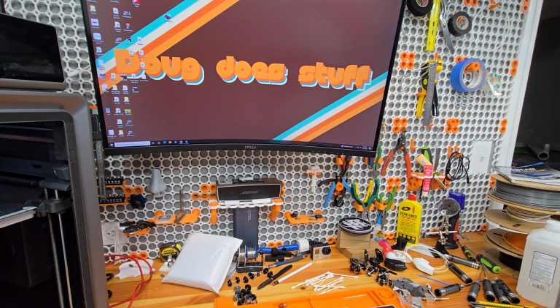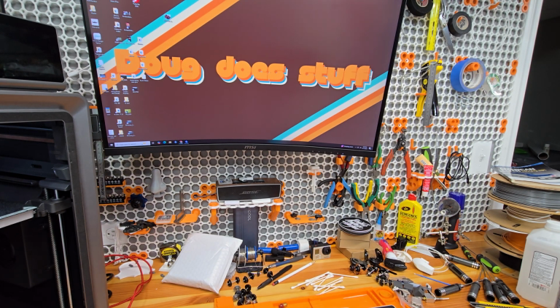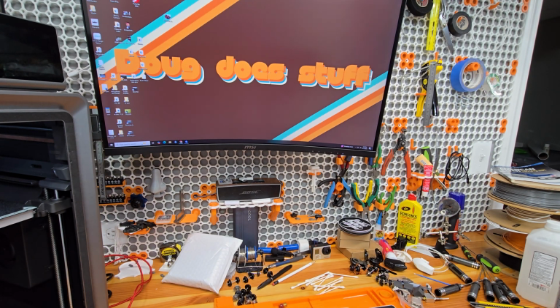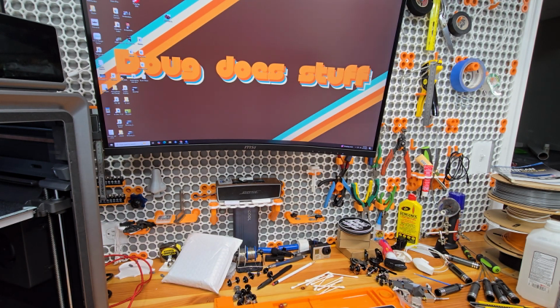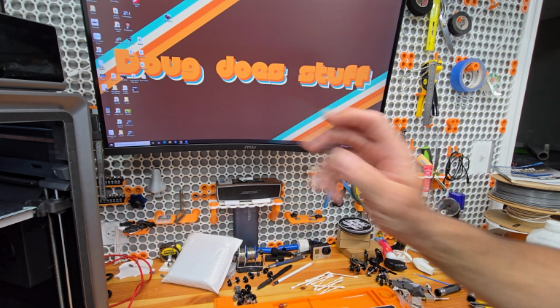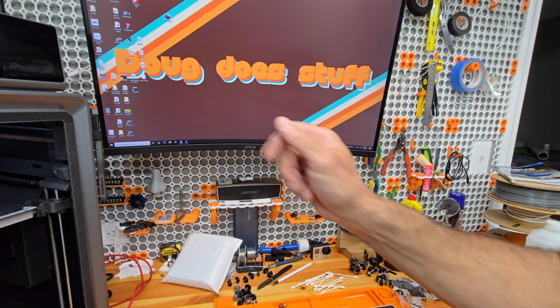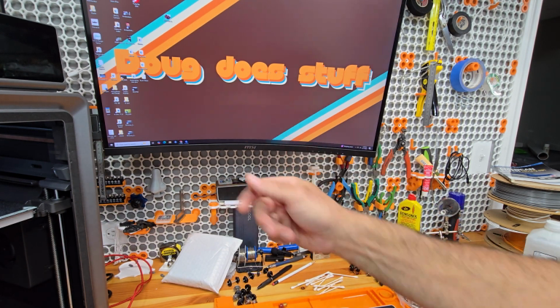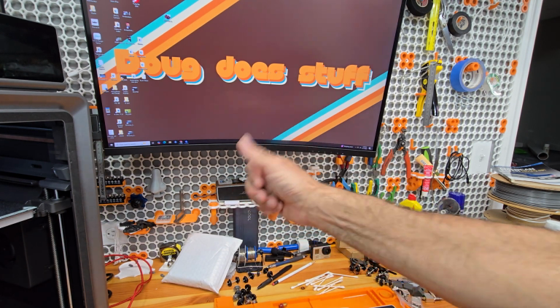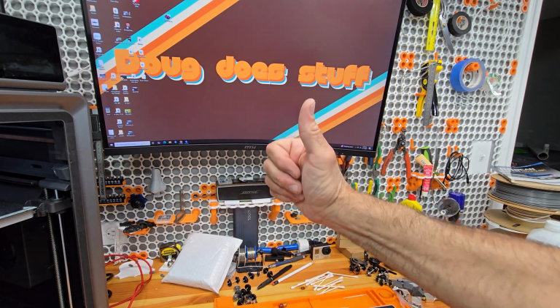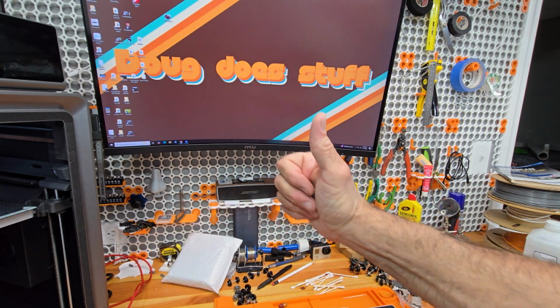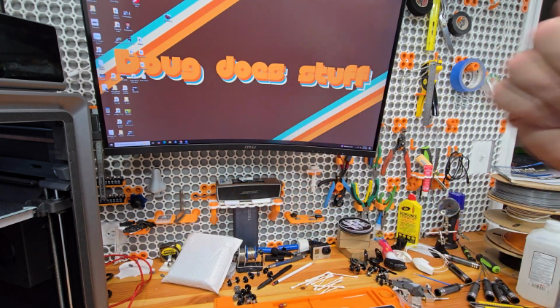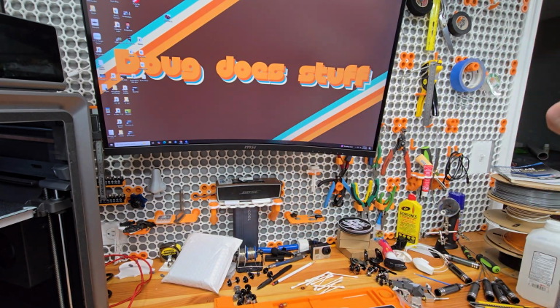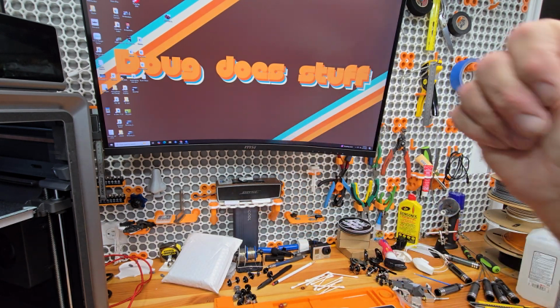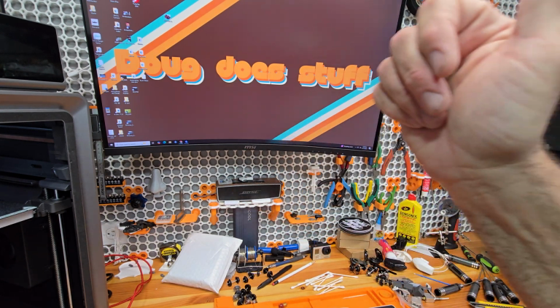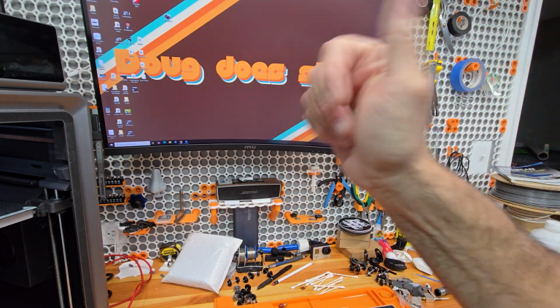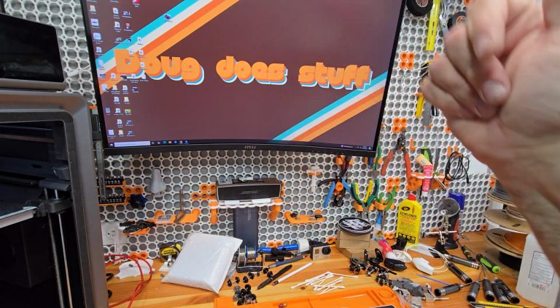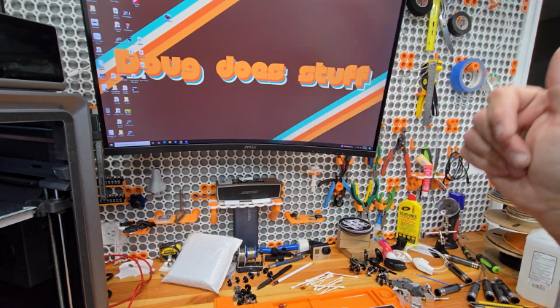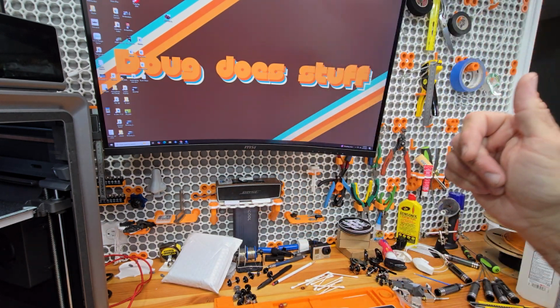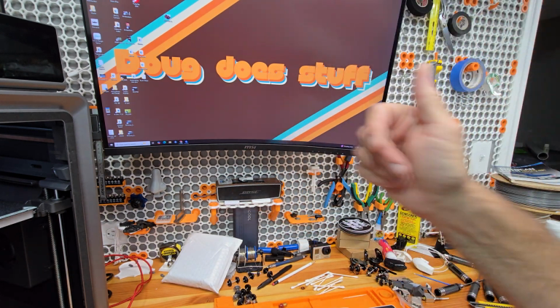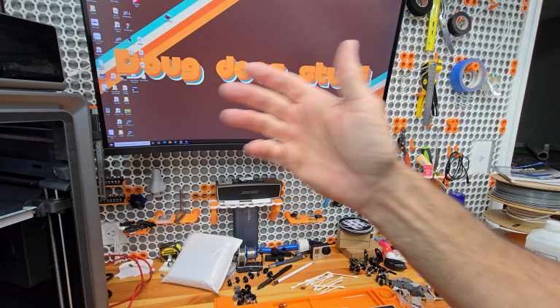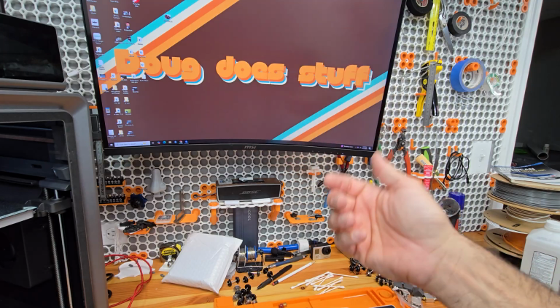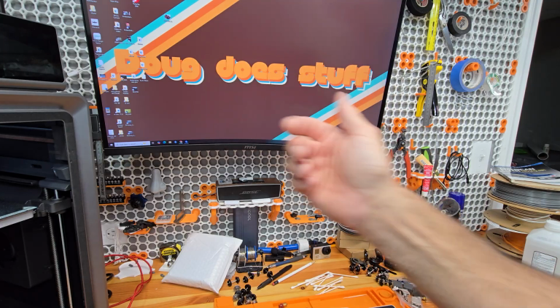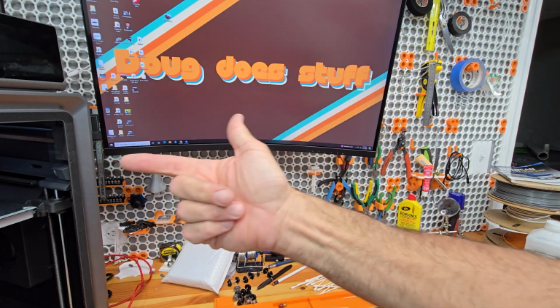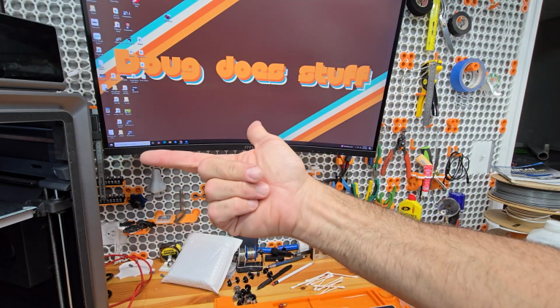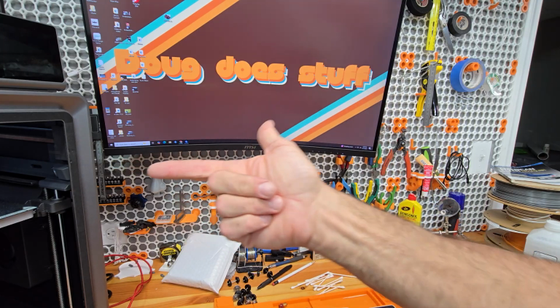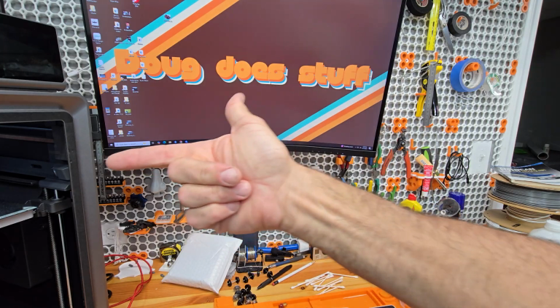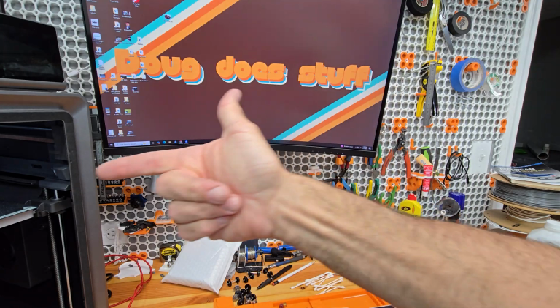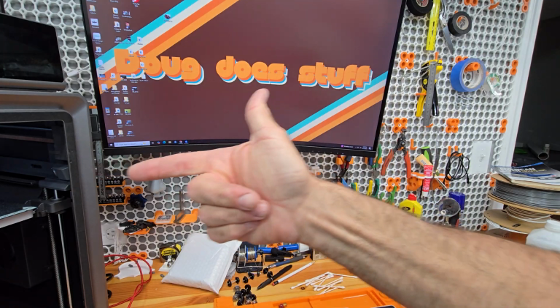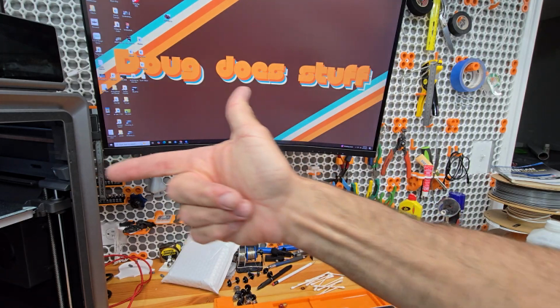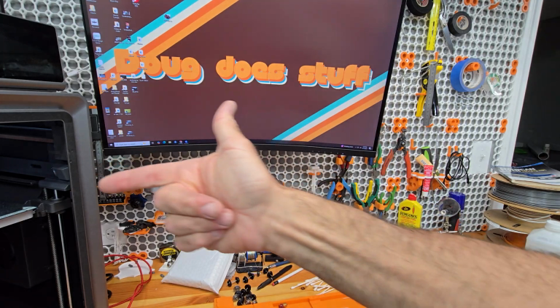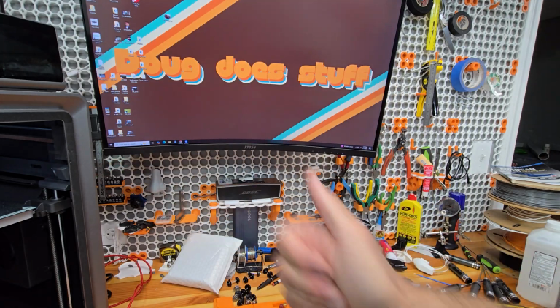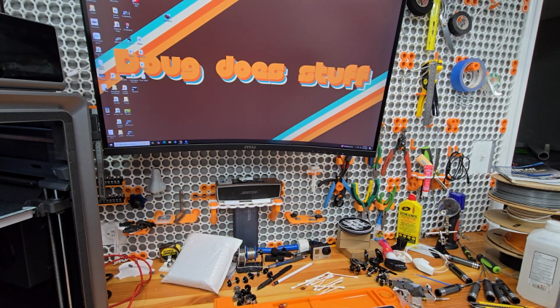Welcome to Doug Does Stuff. I'm Doug and today we're talking about our Anycubic Kobra S1.